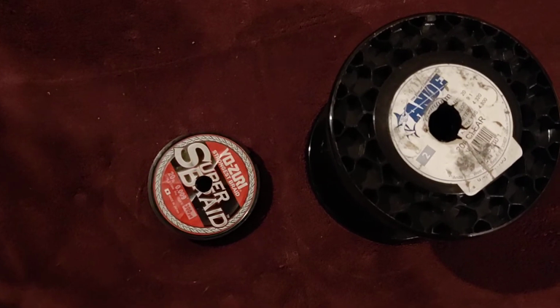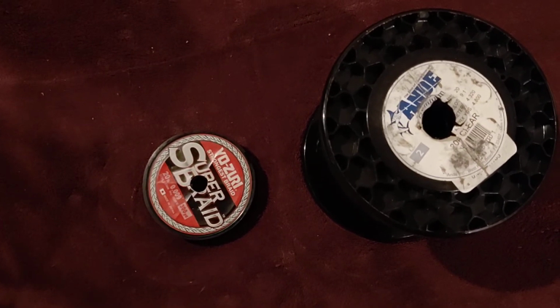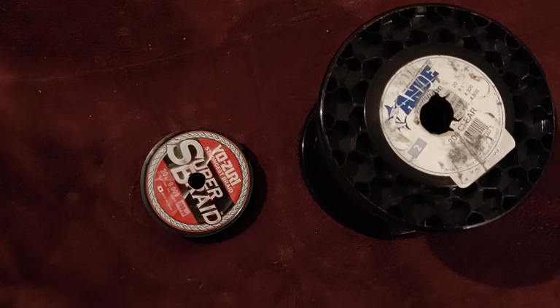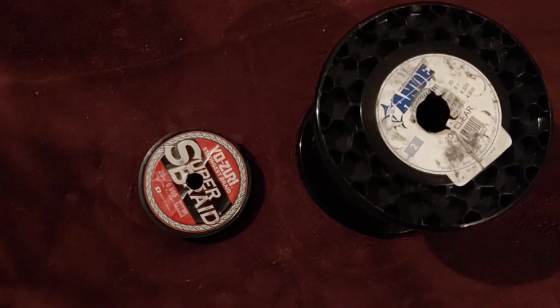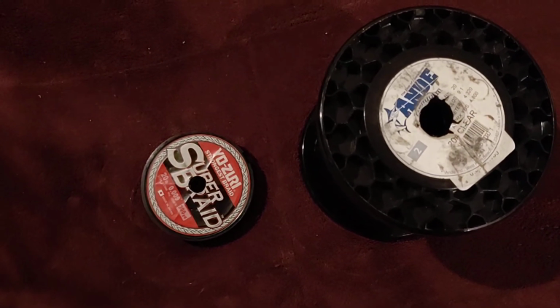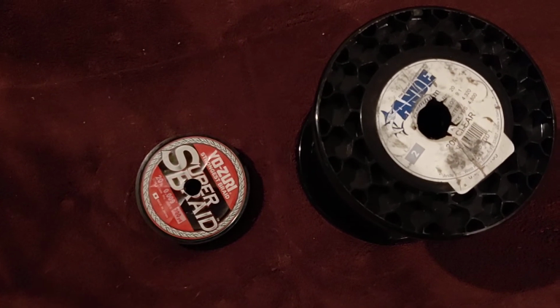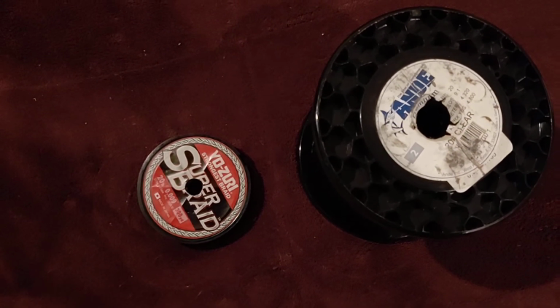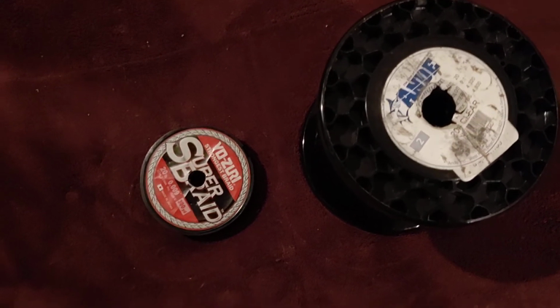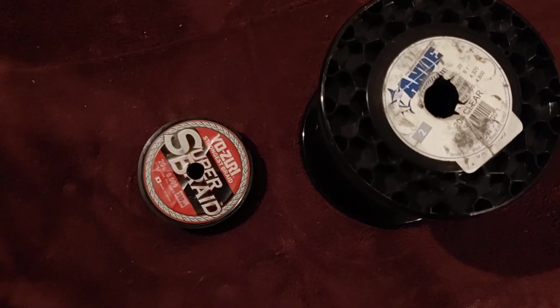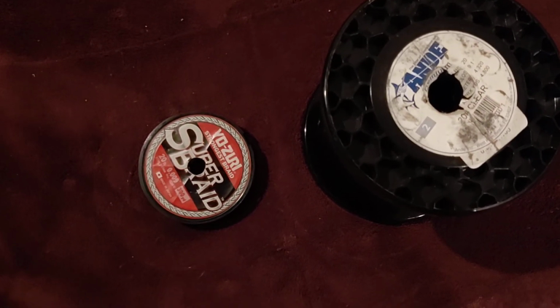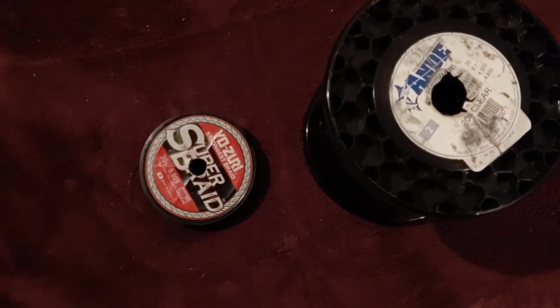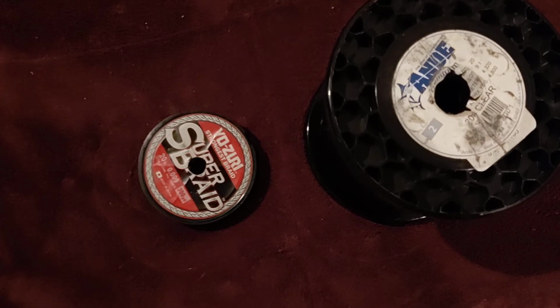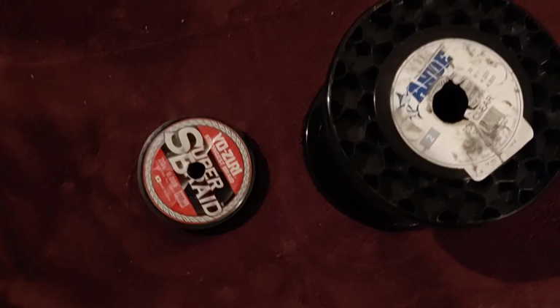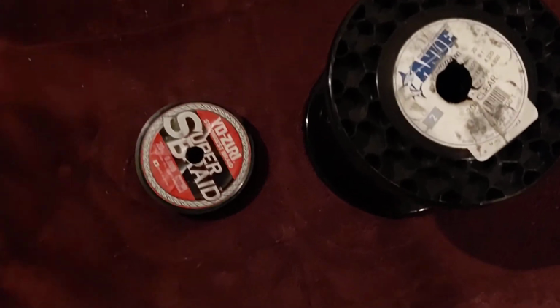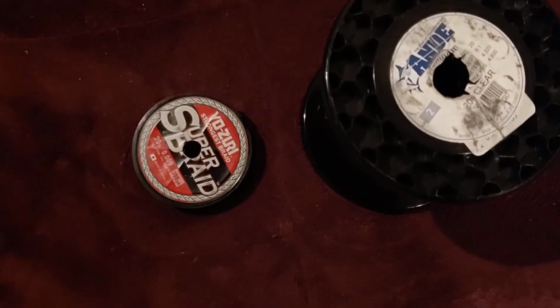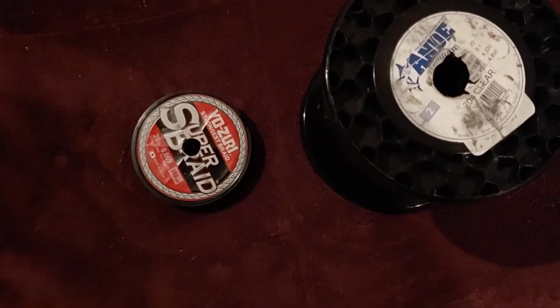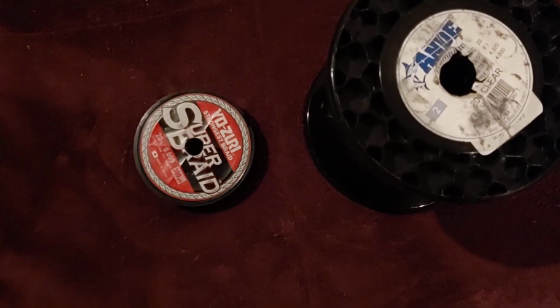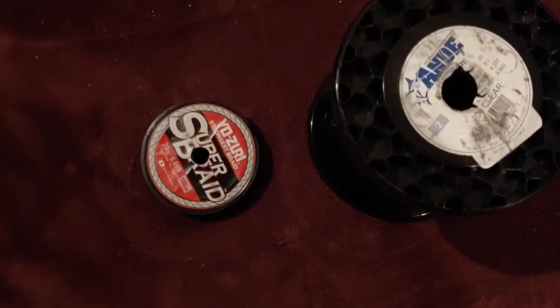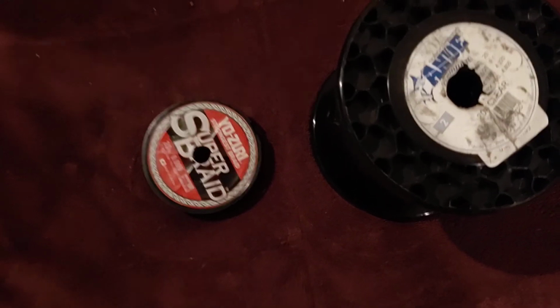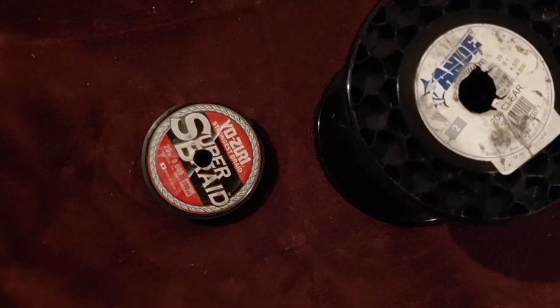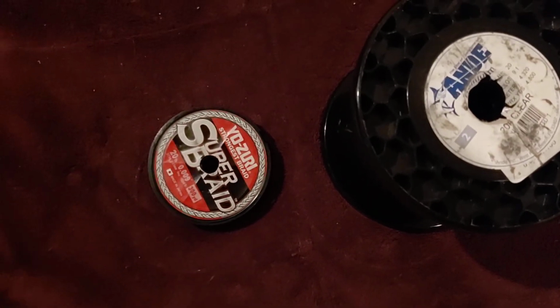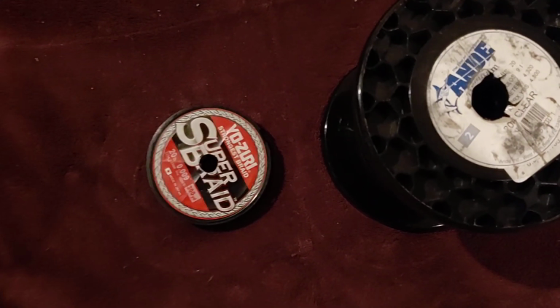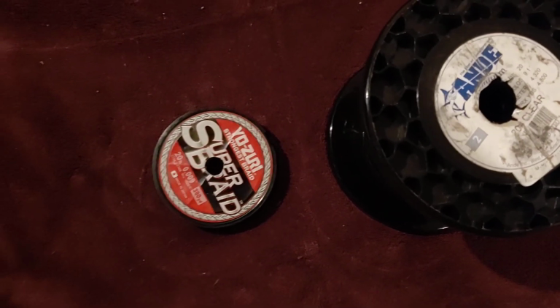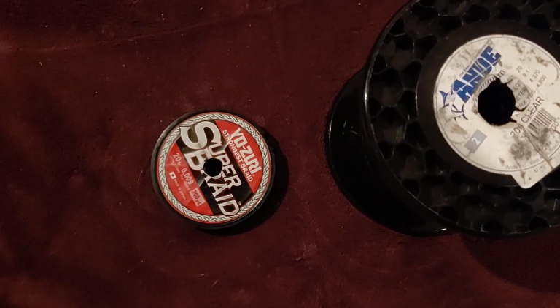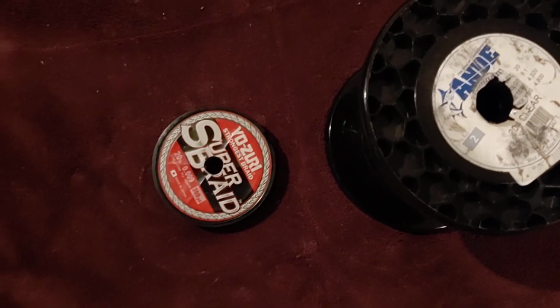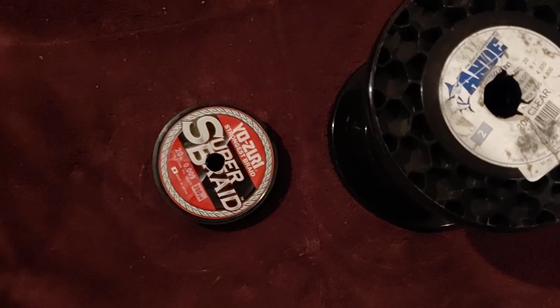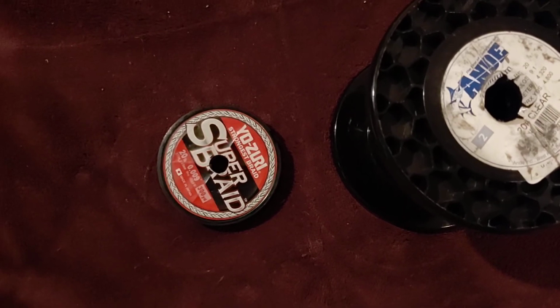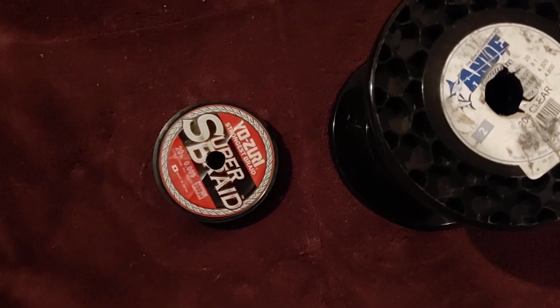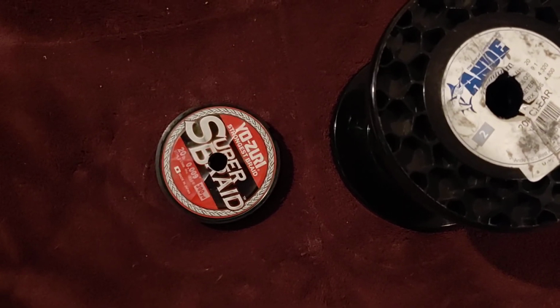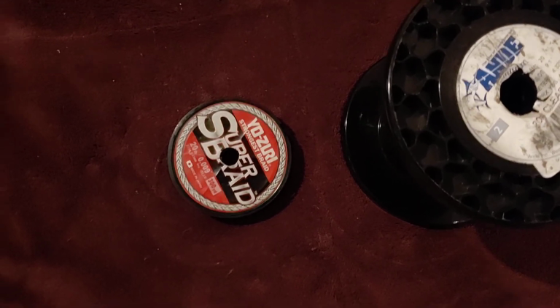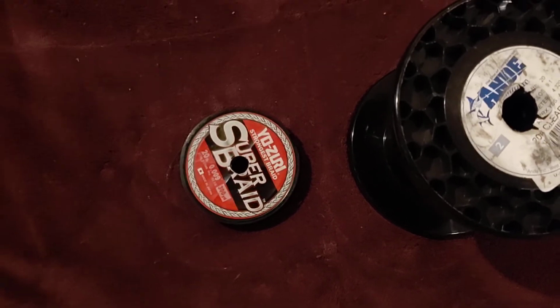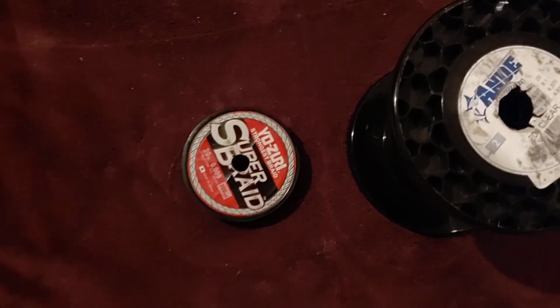It's a cheap way of possibly getting some leader material instead of spending $78 in a store. Your local guy may be able to help you out — it's a lot cheaper than spending $78 for about 25 yards of leader material. Let me know what you think.